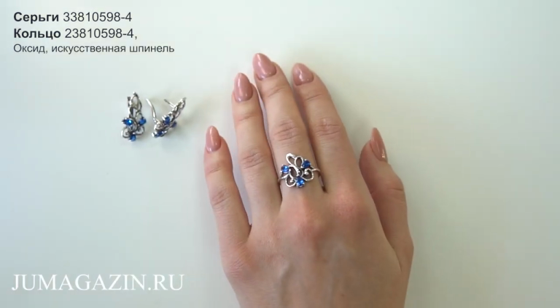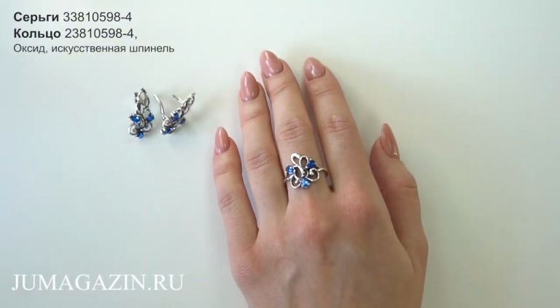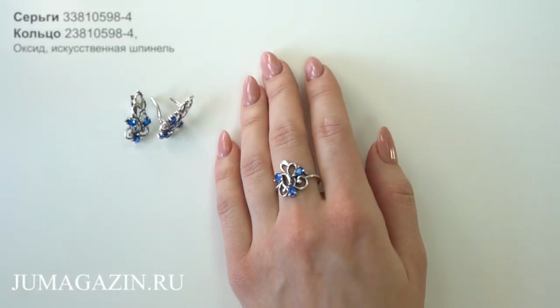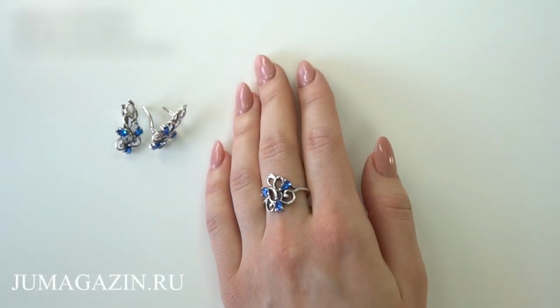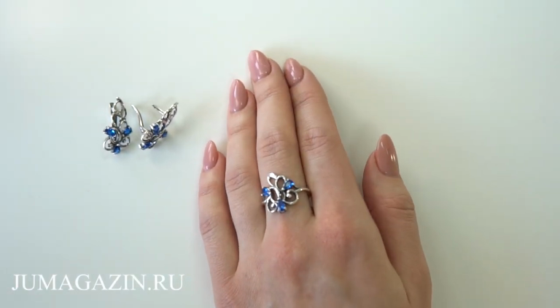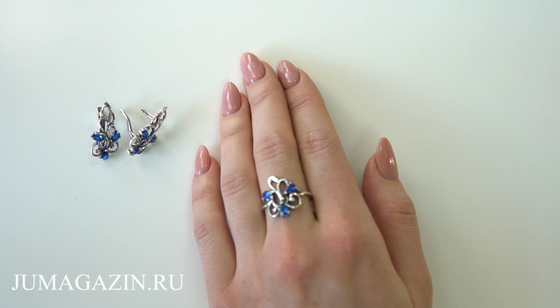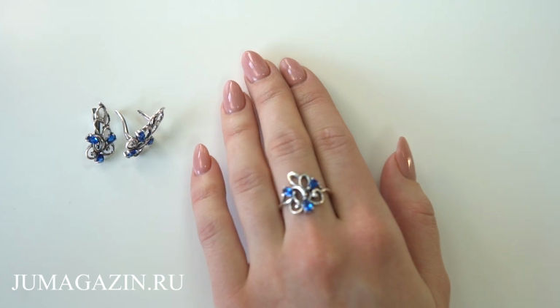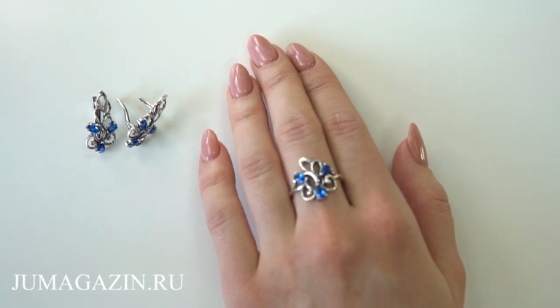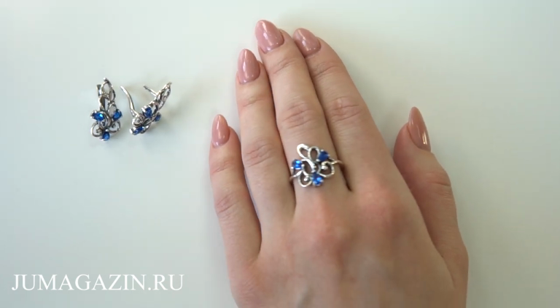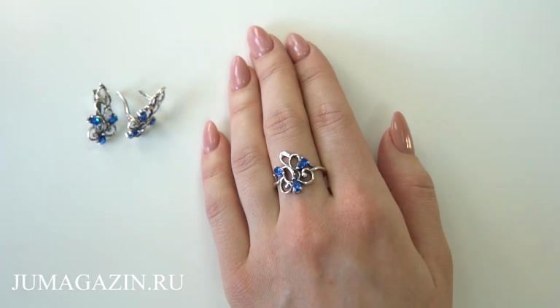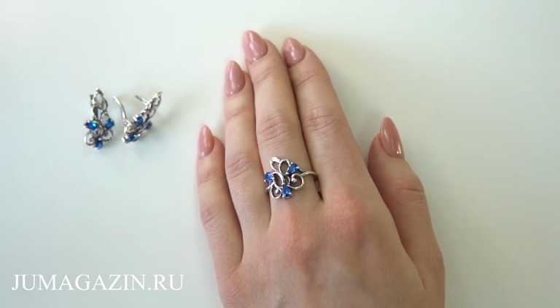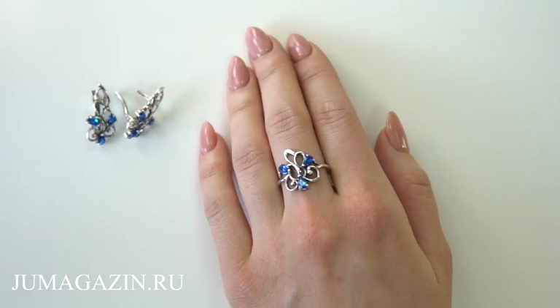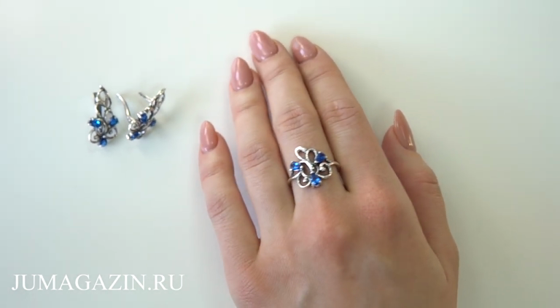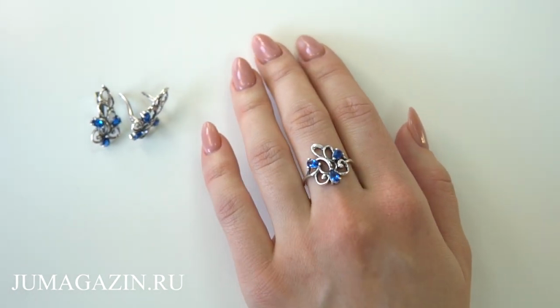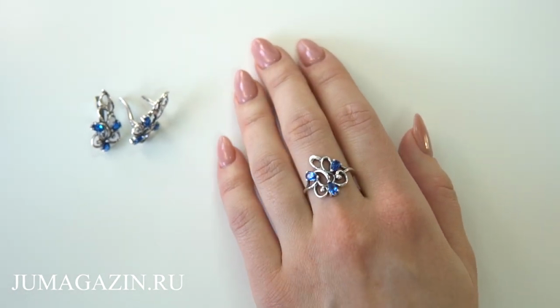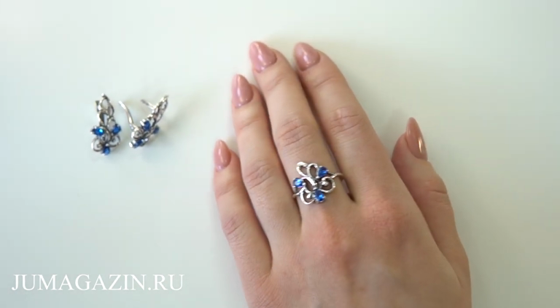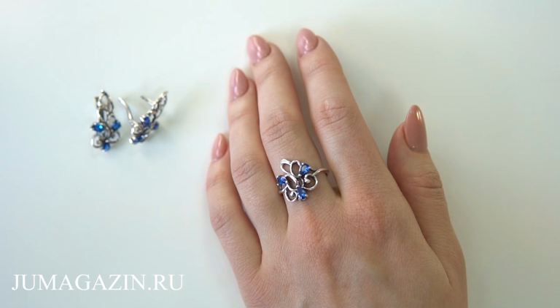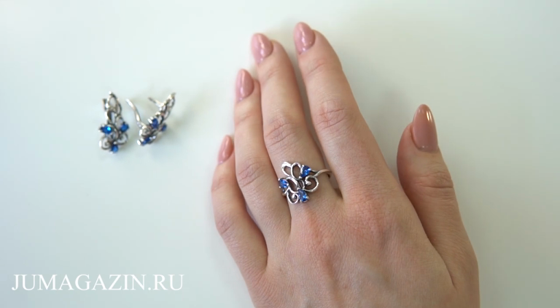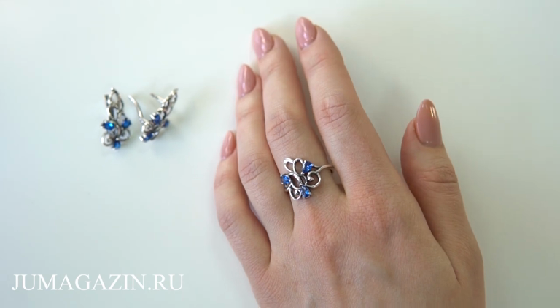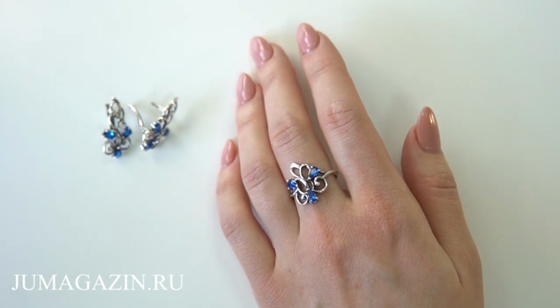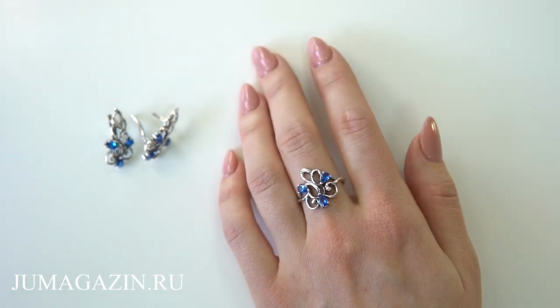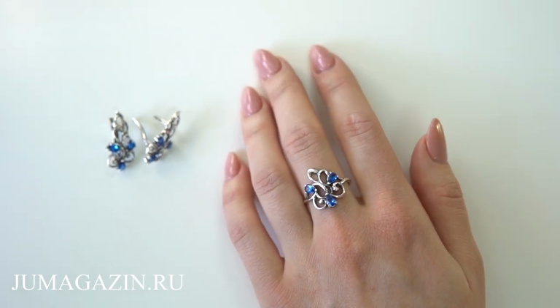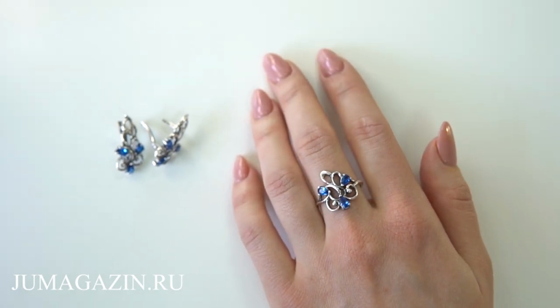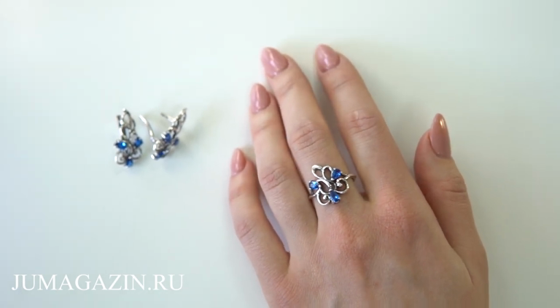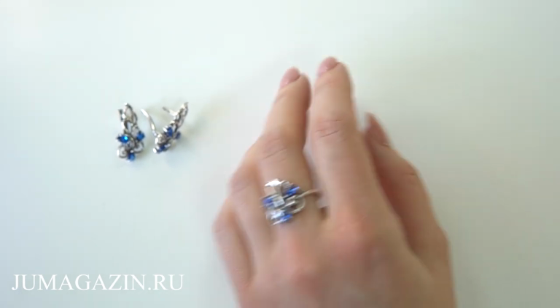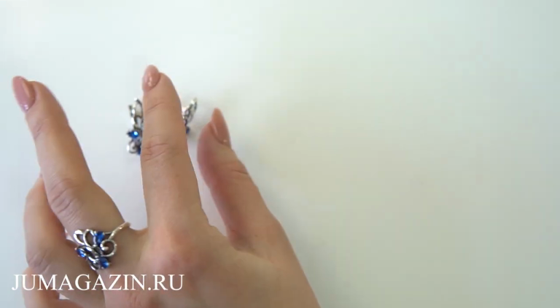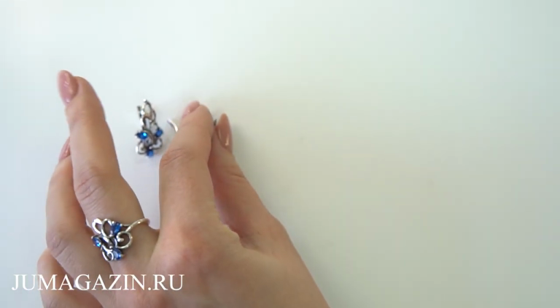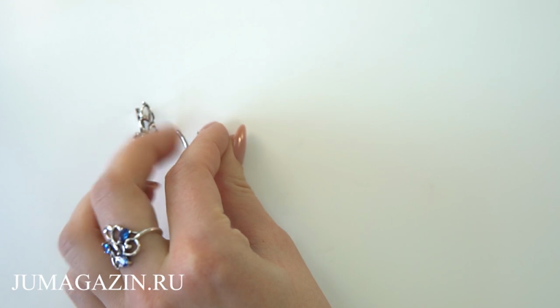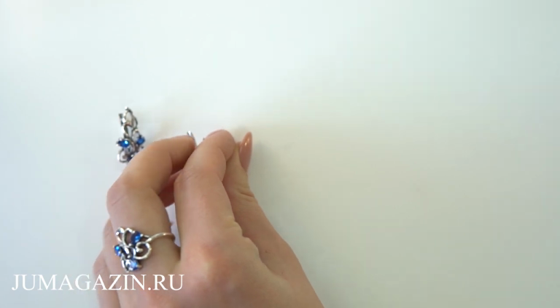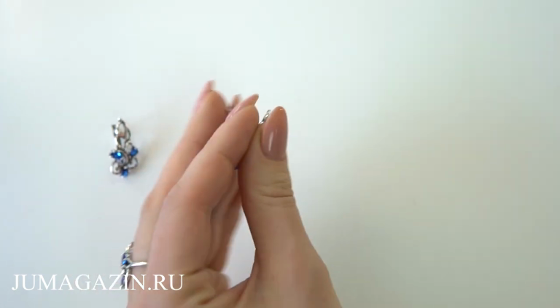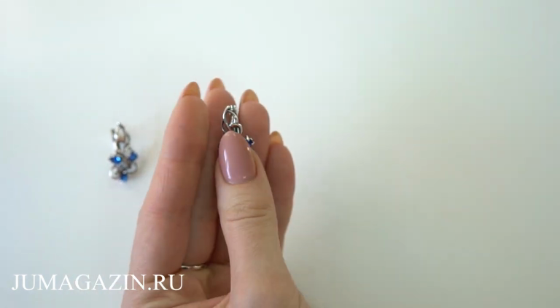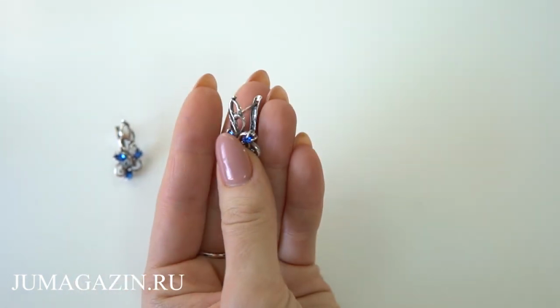This is a vintage design of a silver 925 probe with an oxygen coat and a piece of art. This is a classic design. This is a very interesting design.